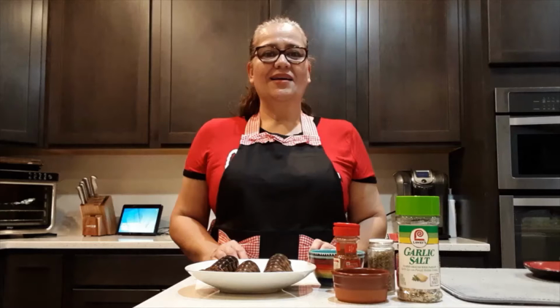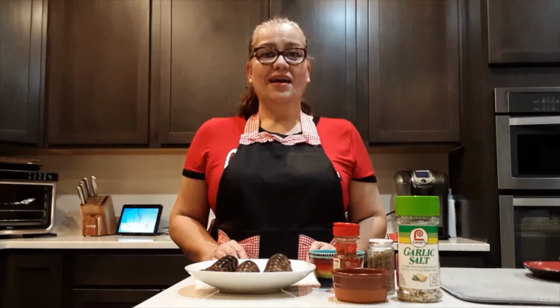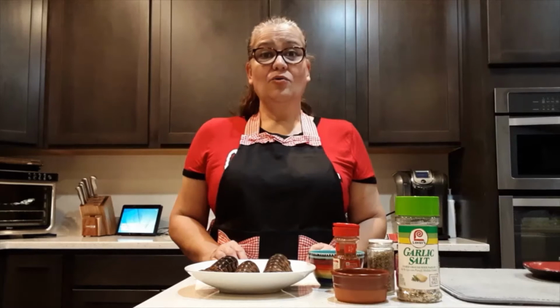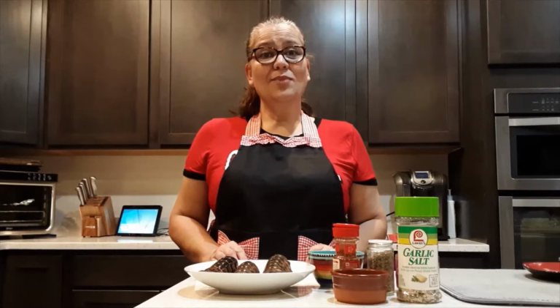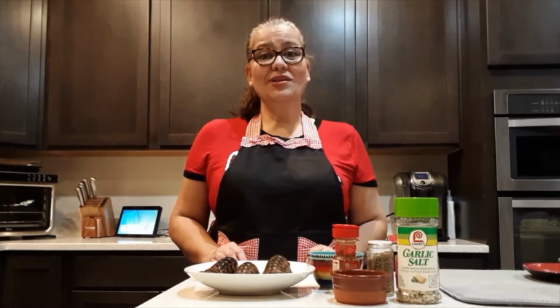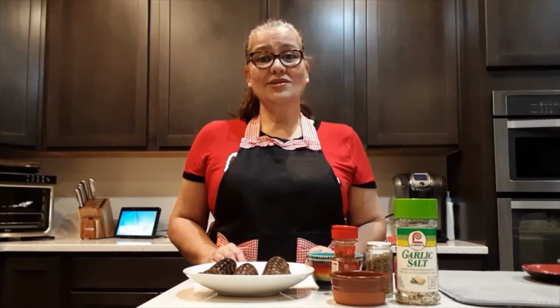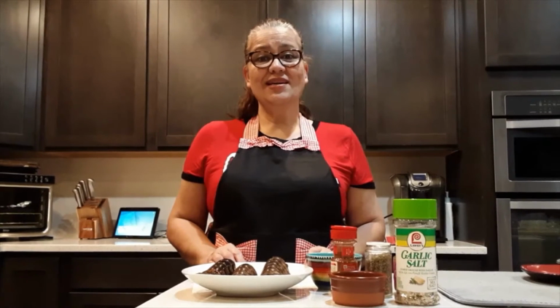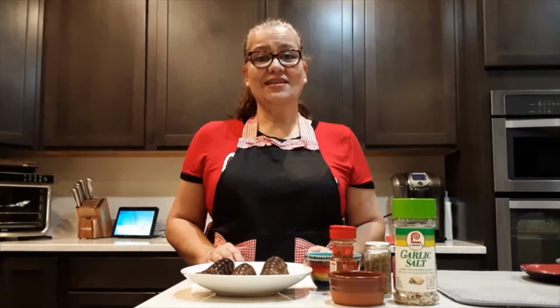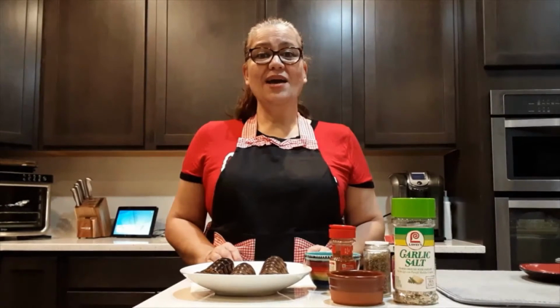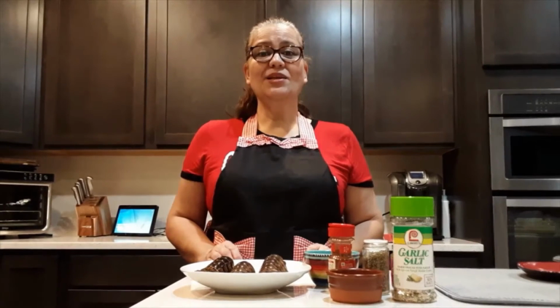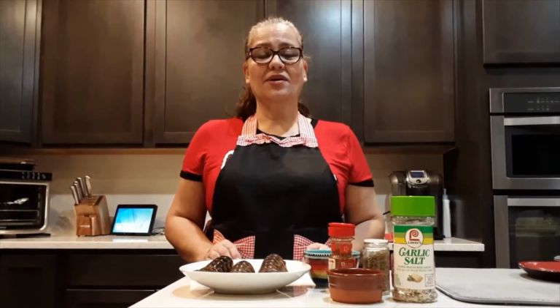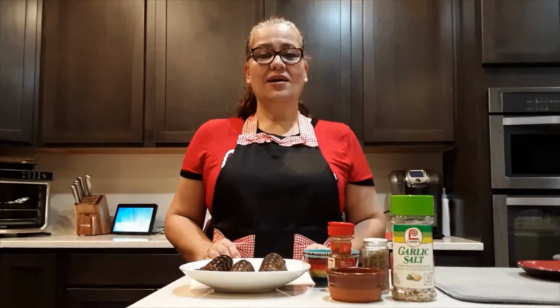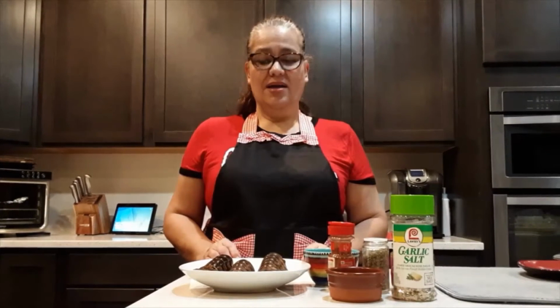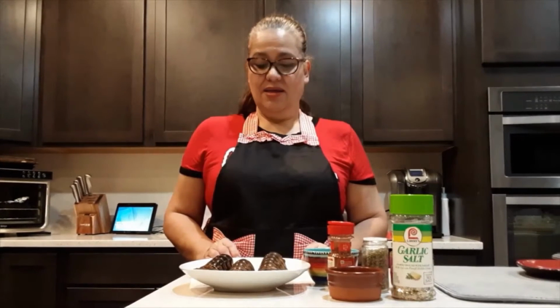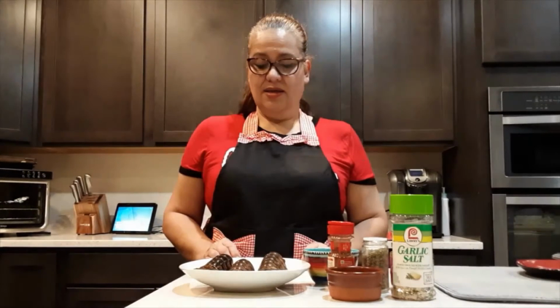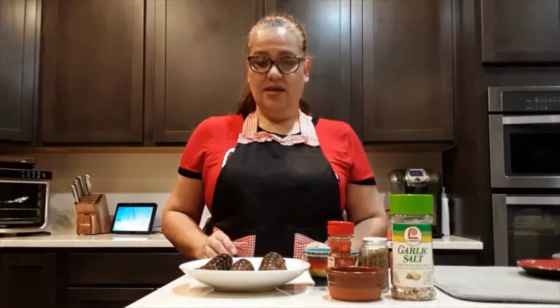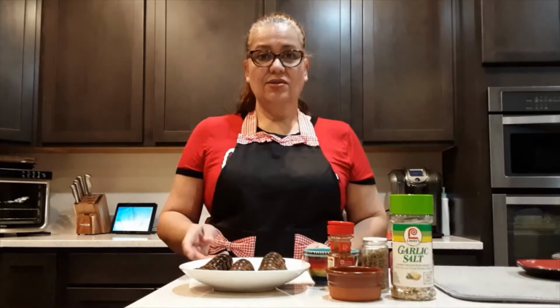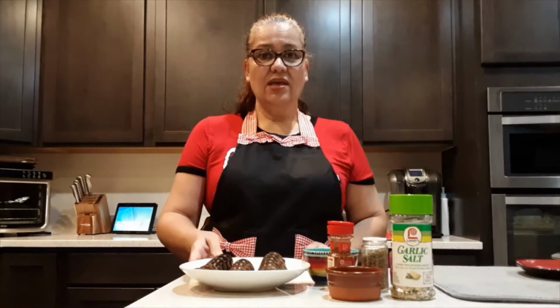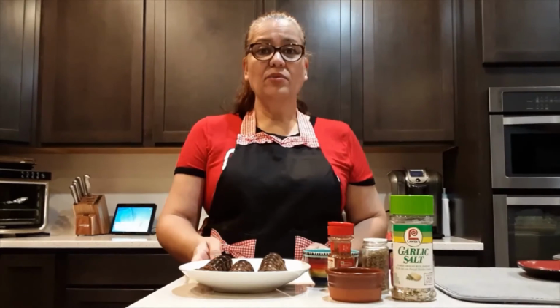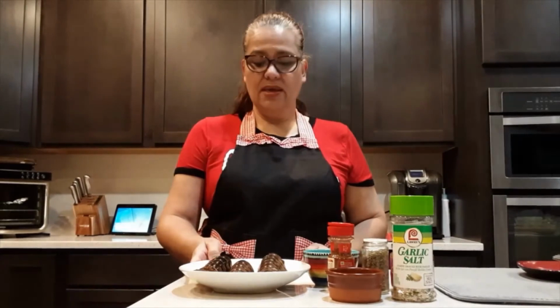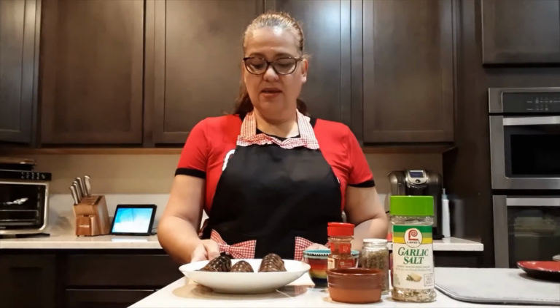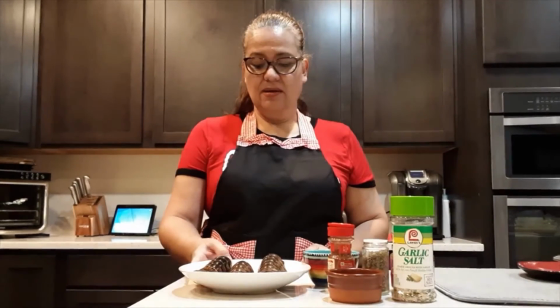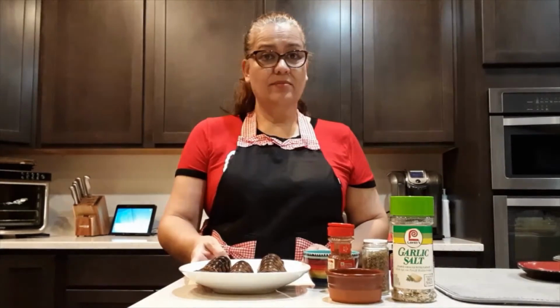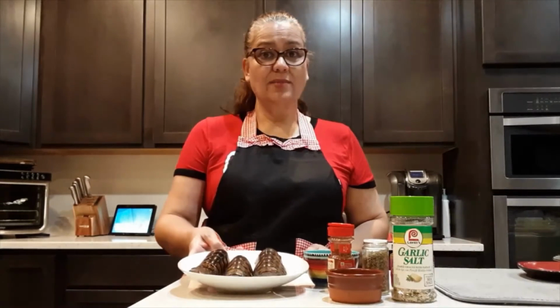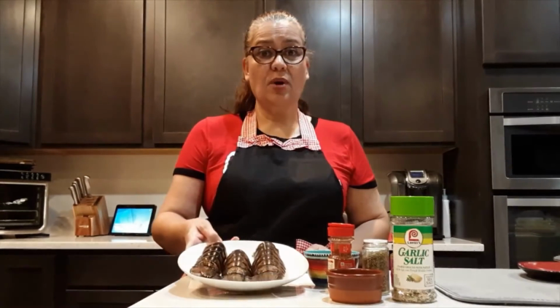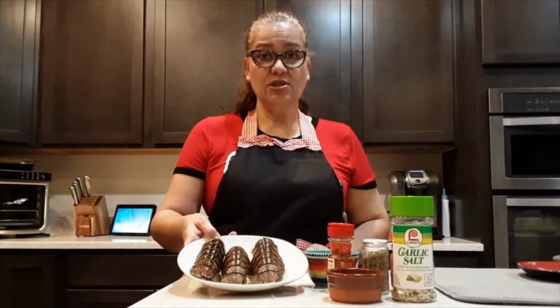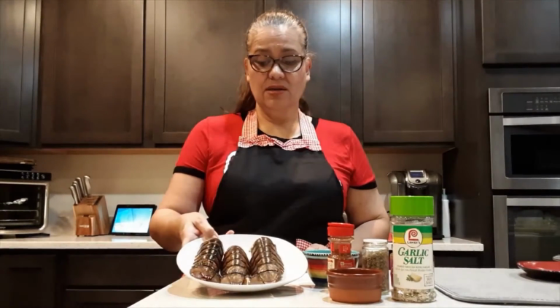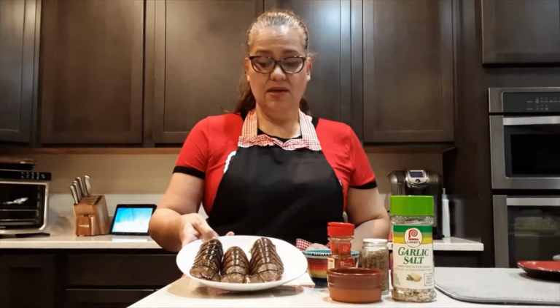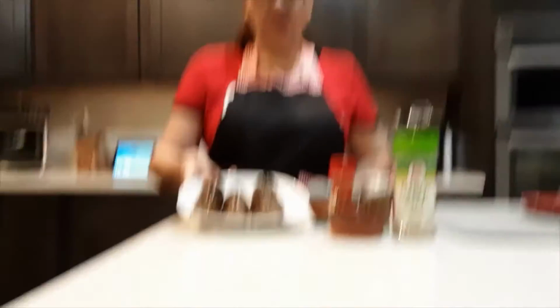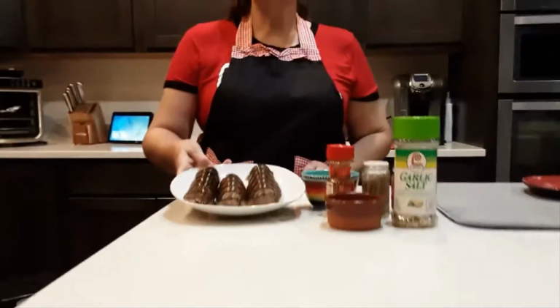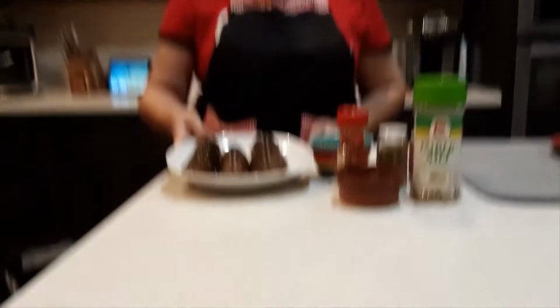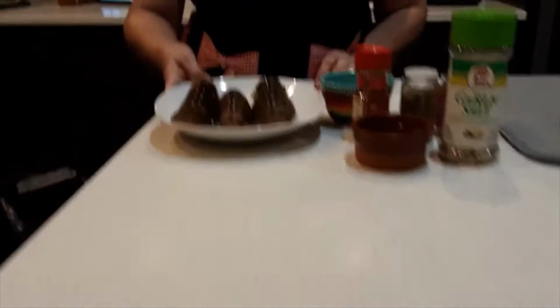Hello, welcome back to Lilinor's Tiny Kitchen. I'm Lilinor and today I will be making lobster parmesan, lobster tail parmesan.